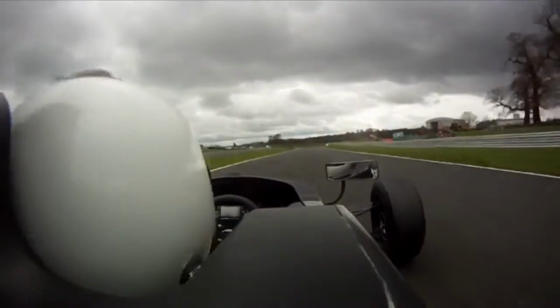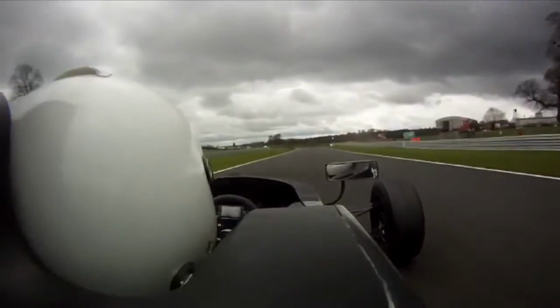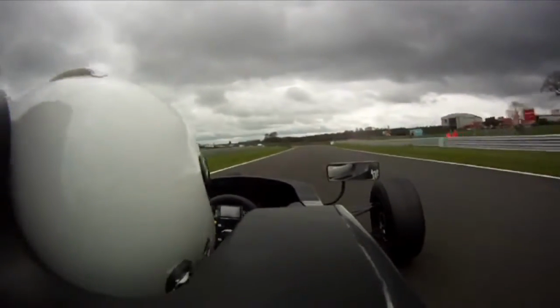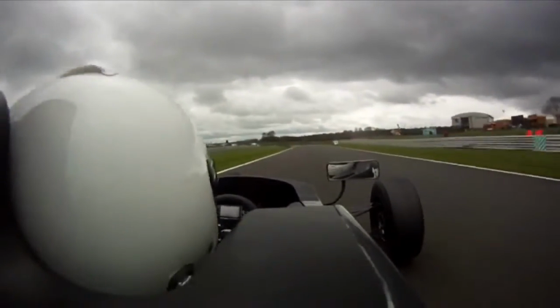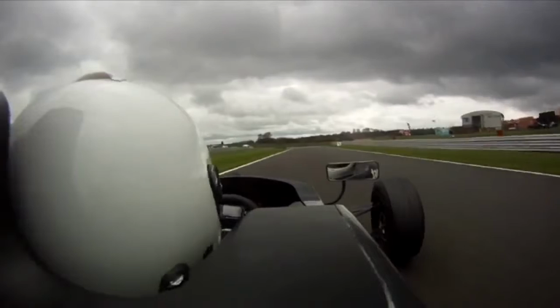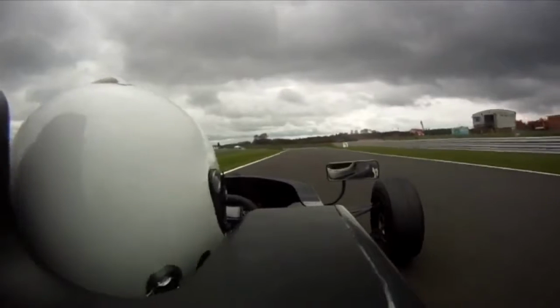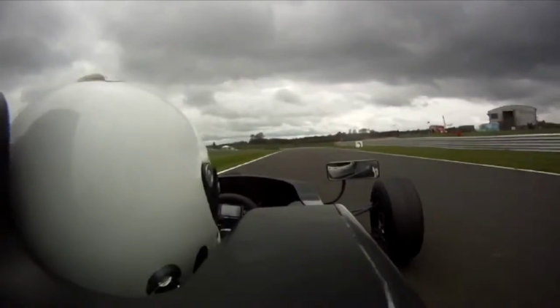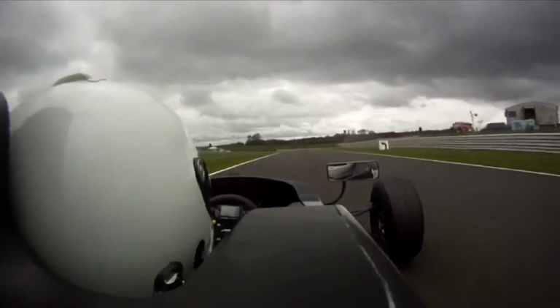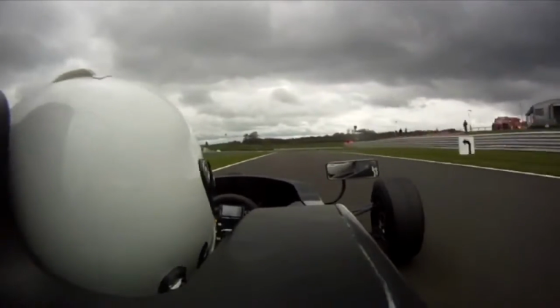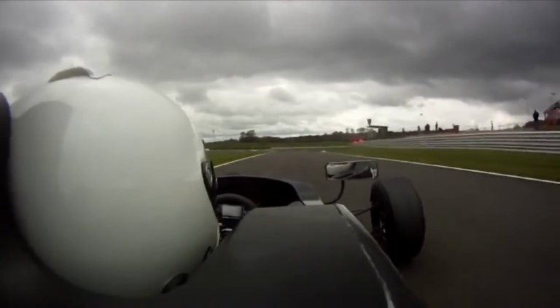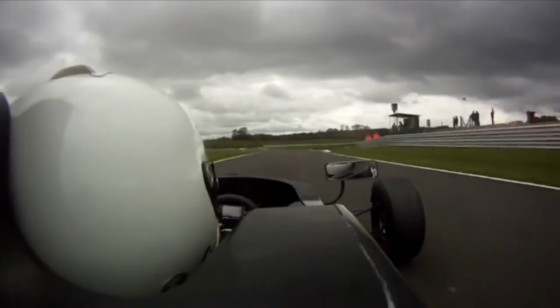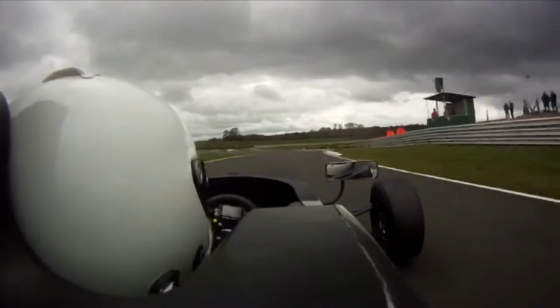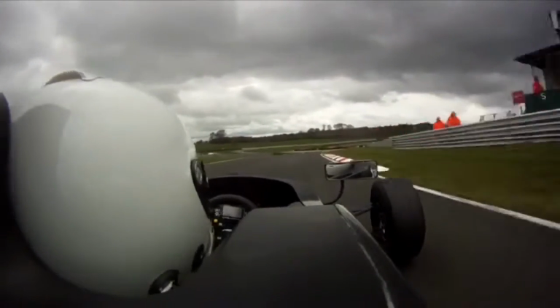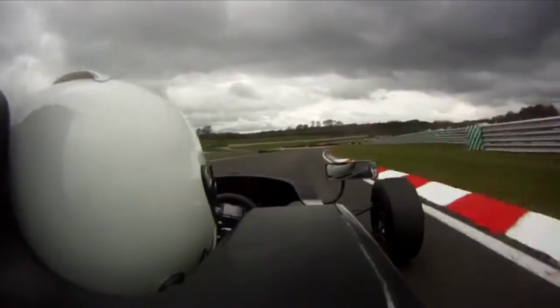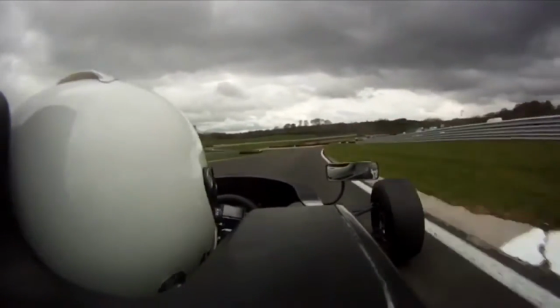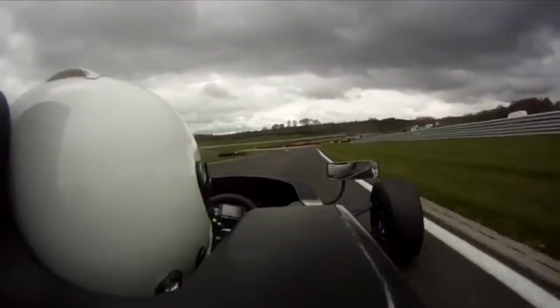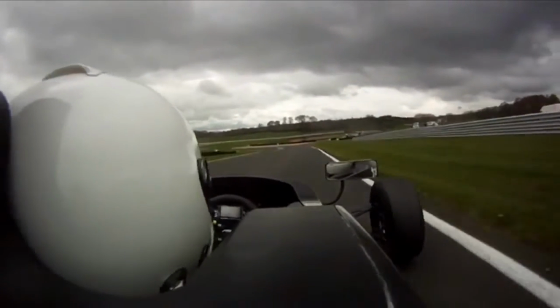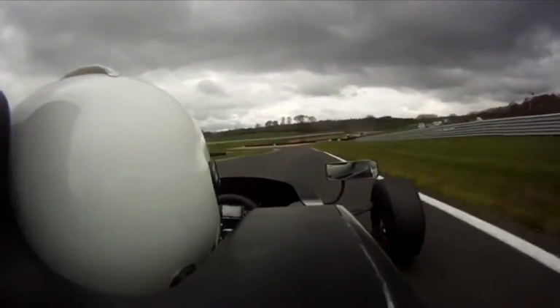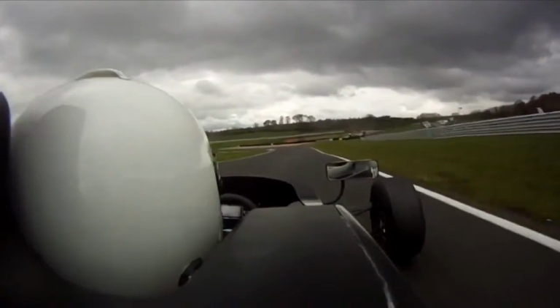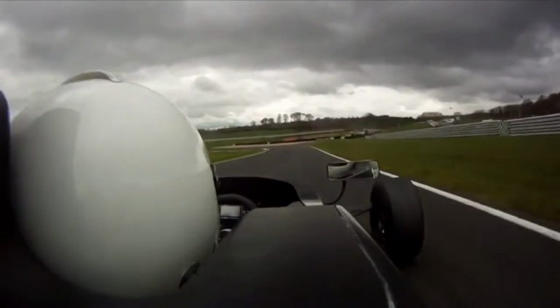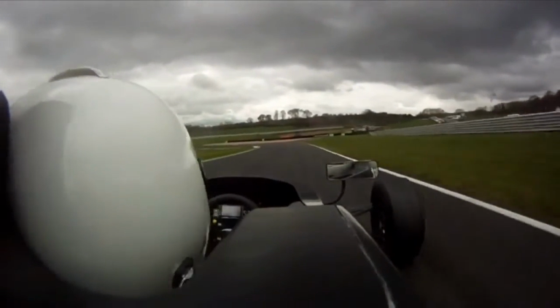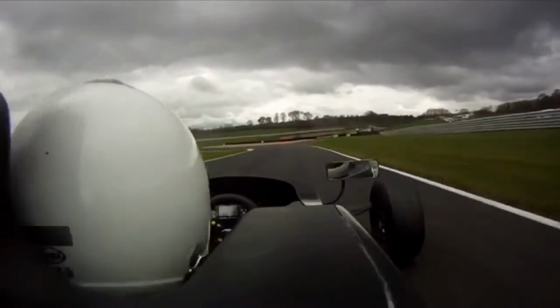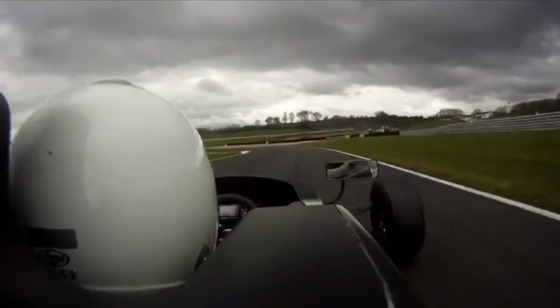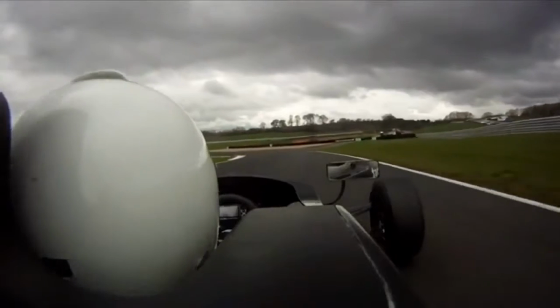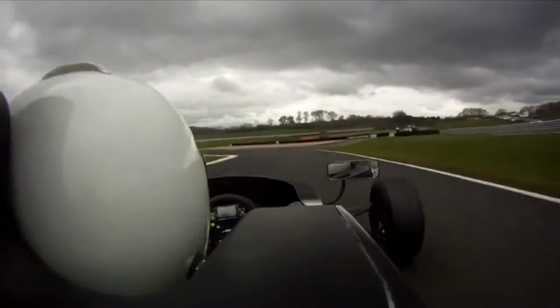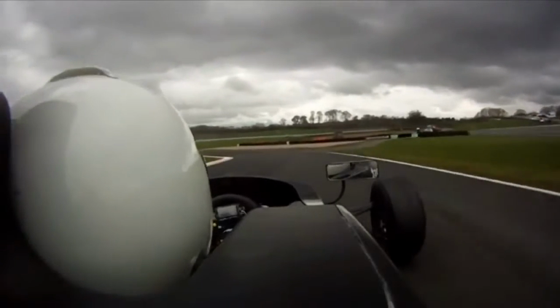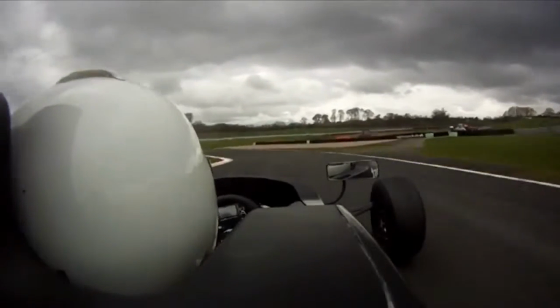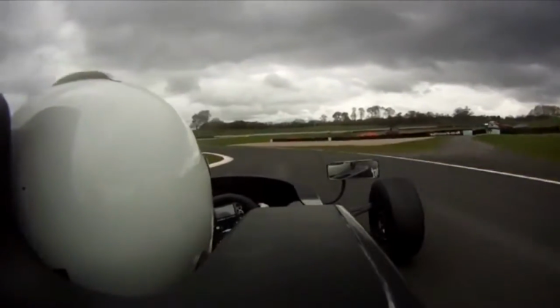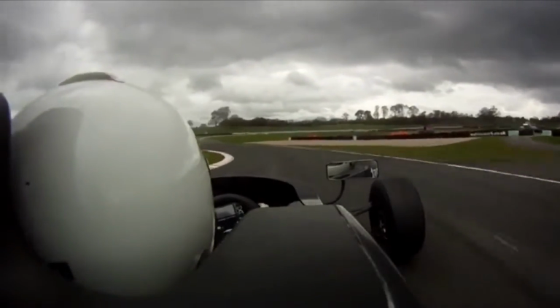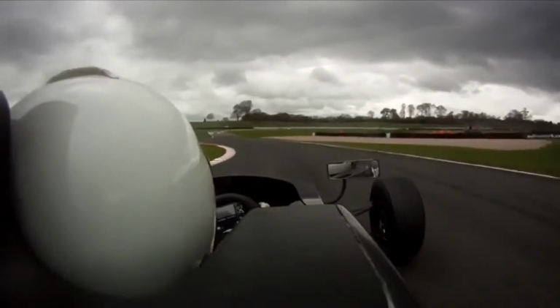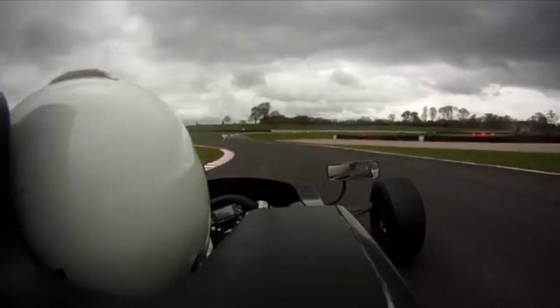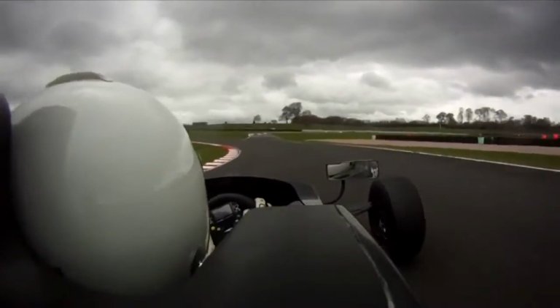And then there's a fast right kink just before the left of Cascades, which is another fourth gear corner. It's important to get a good exit because of the long straight after it.